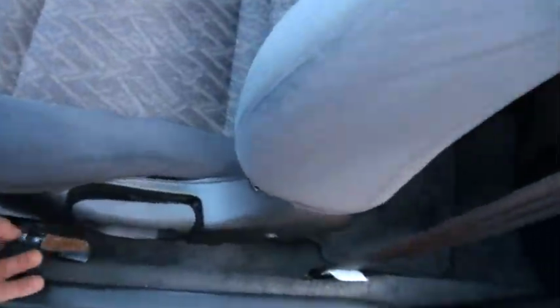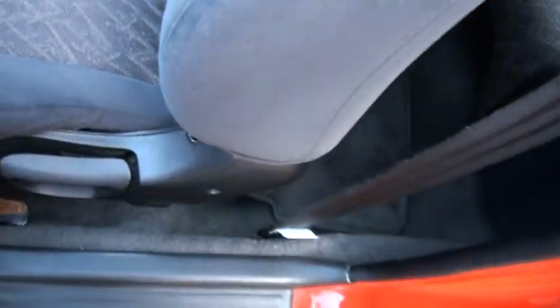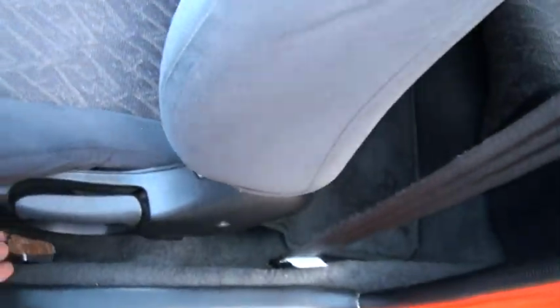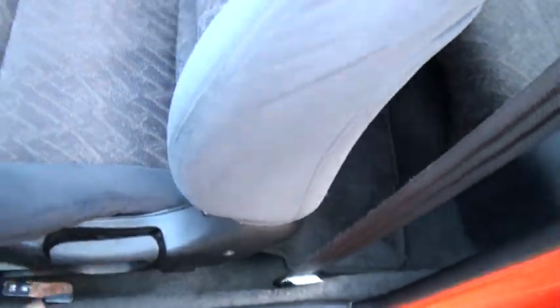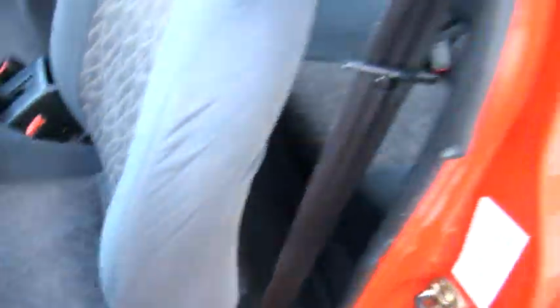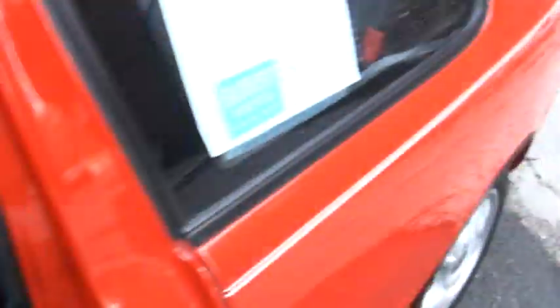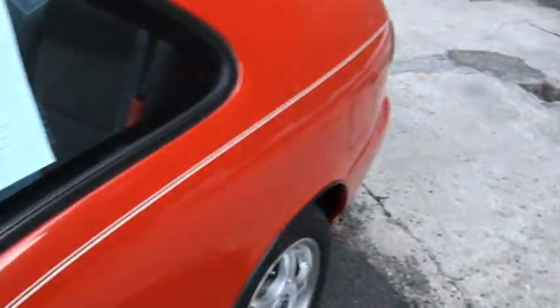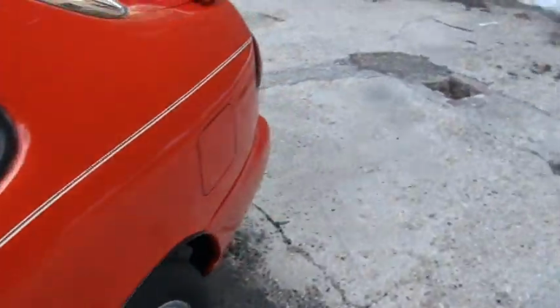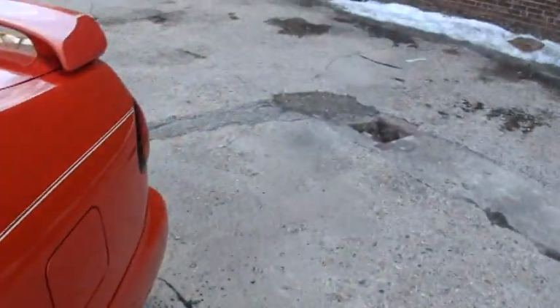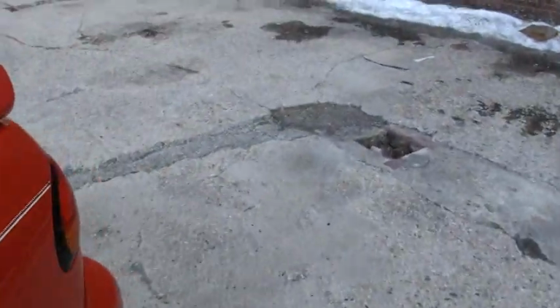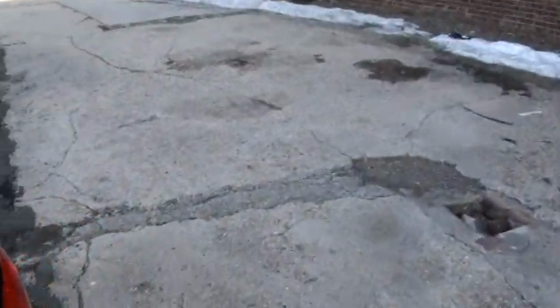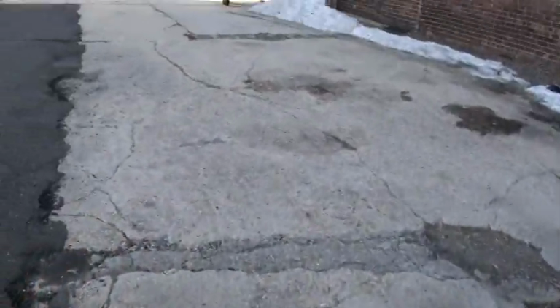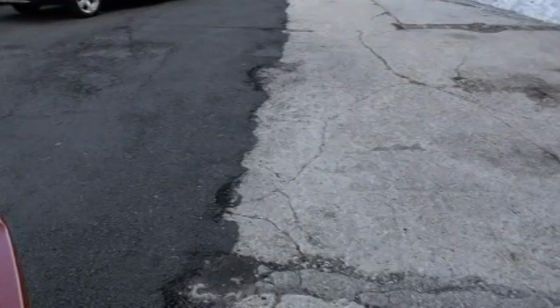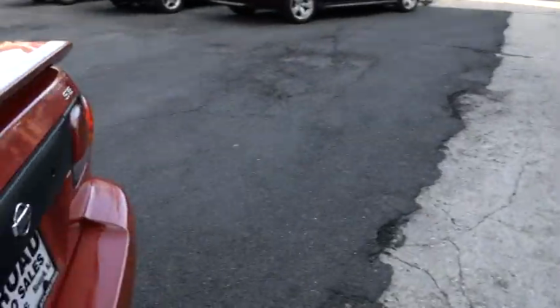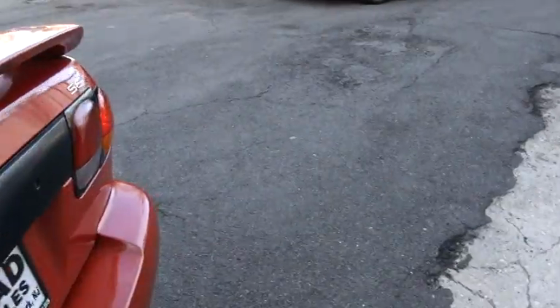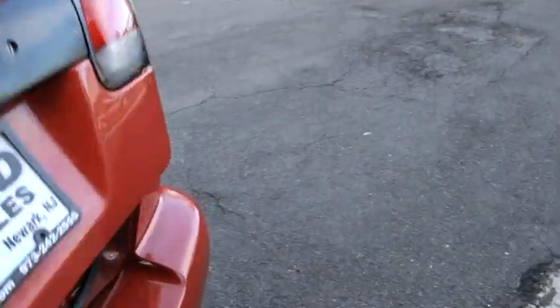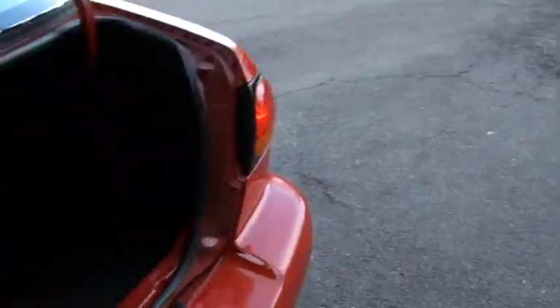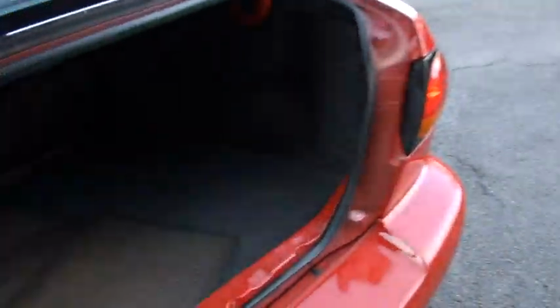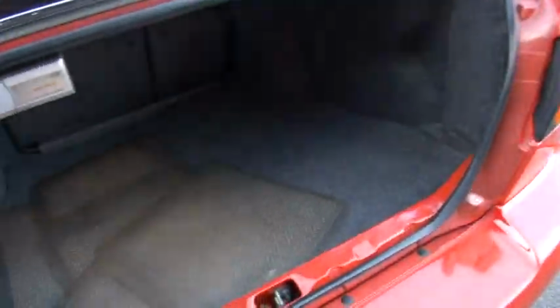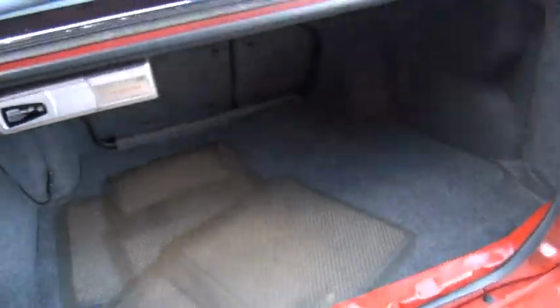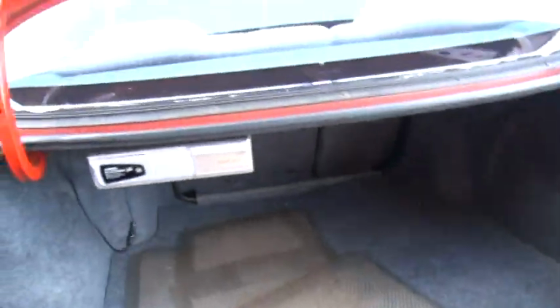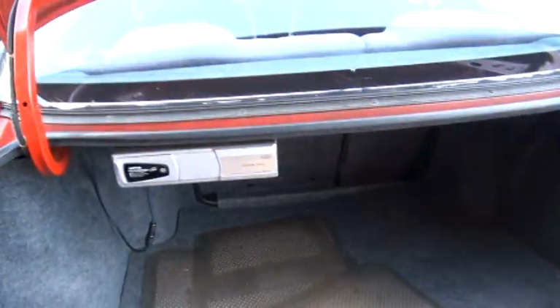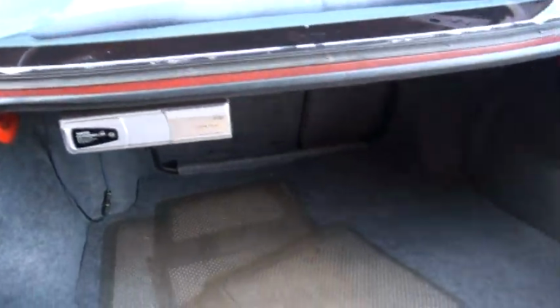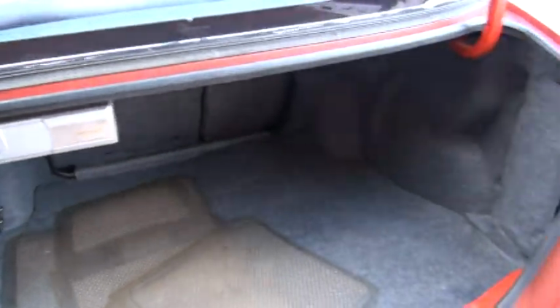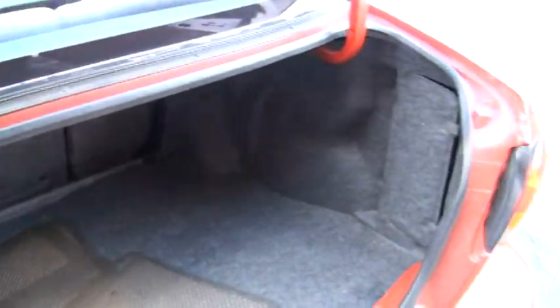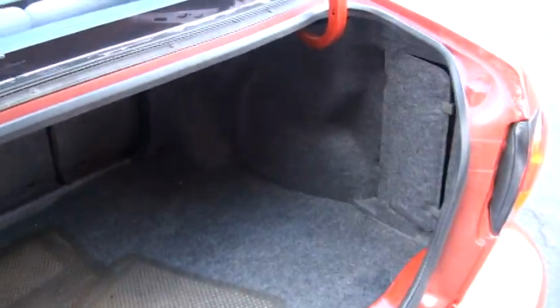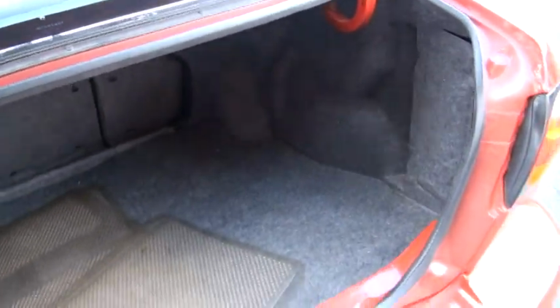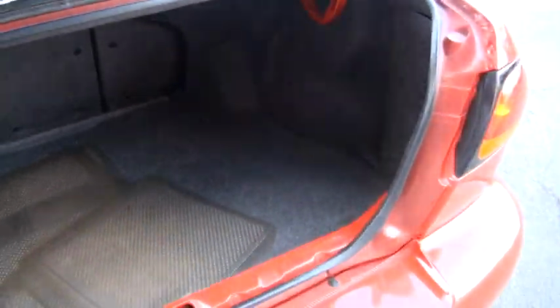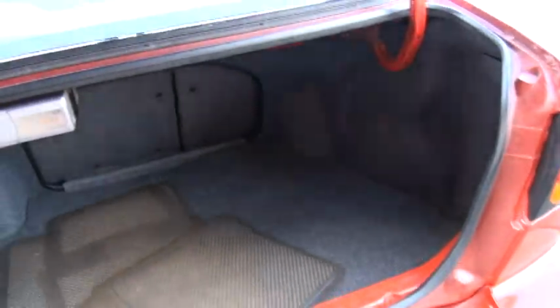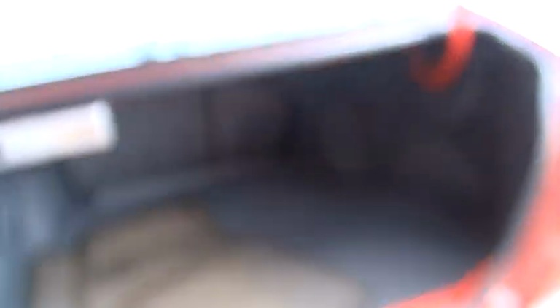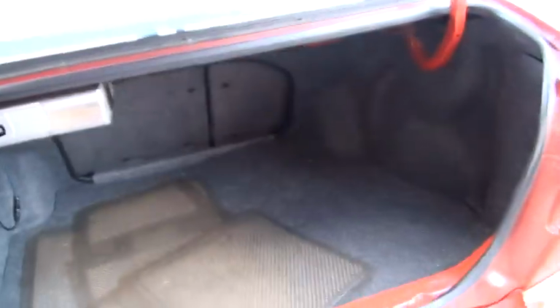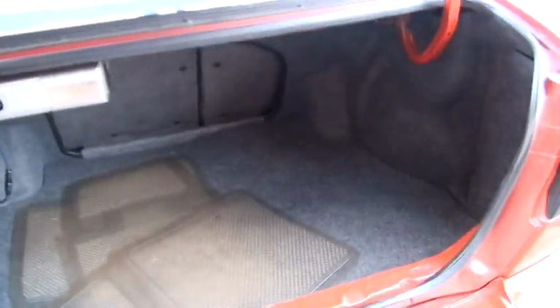Take a look in the boot. Aftermarket Alpine CD changer, 60-40 split in there.